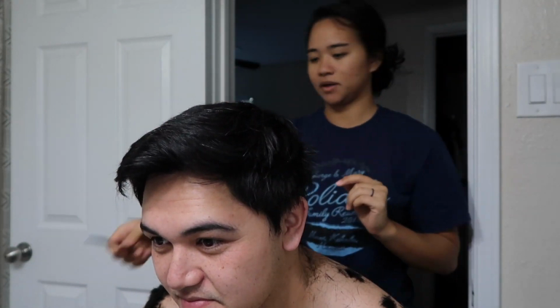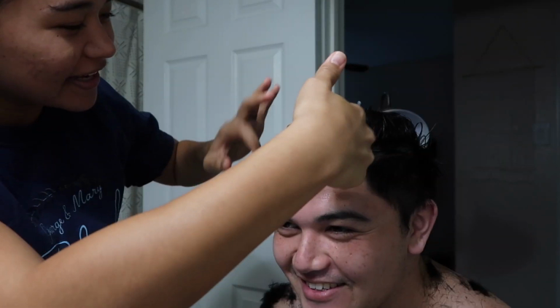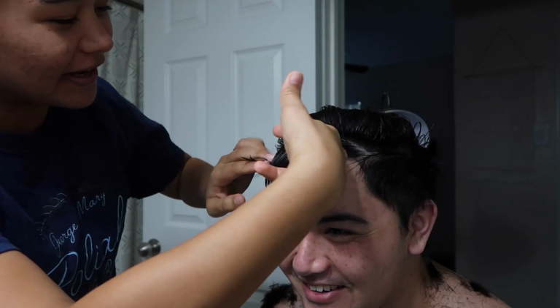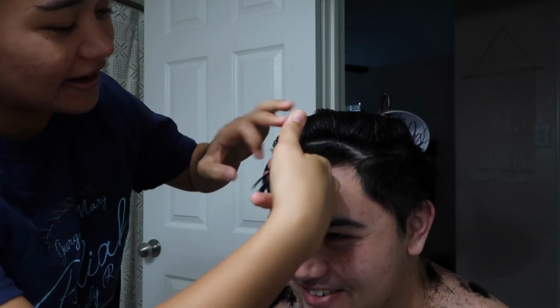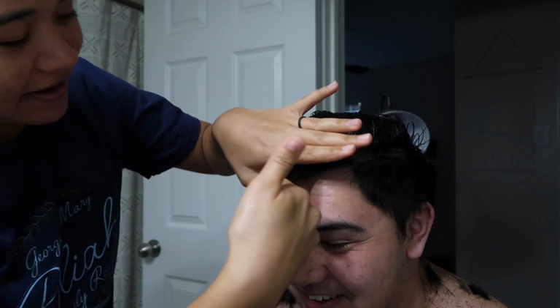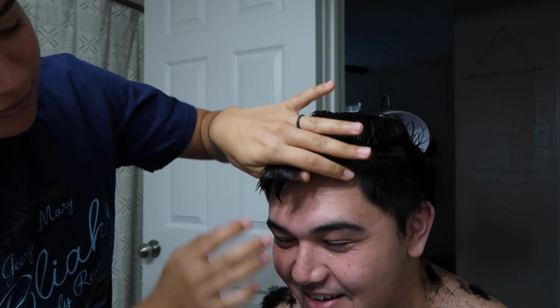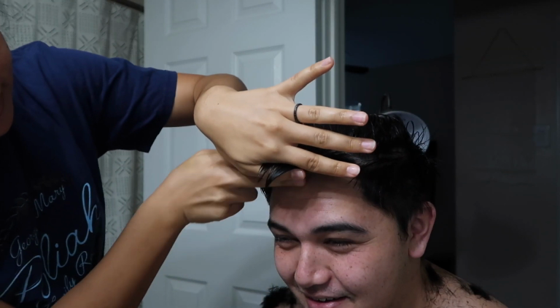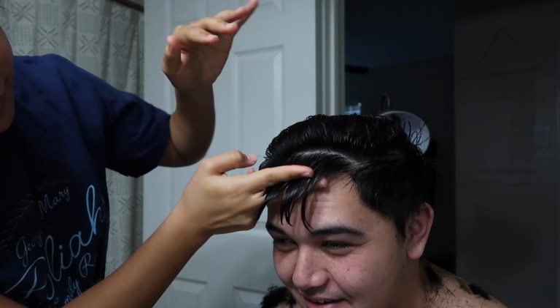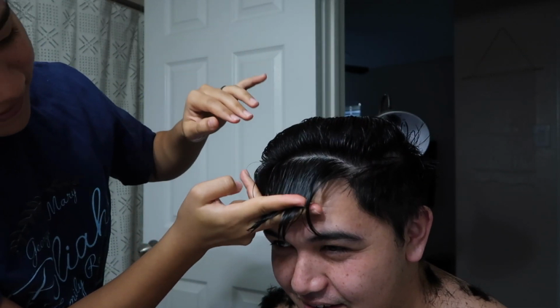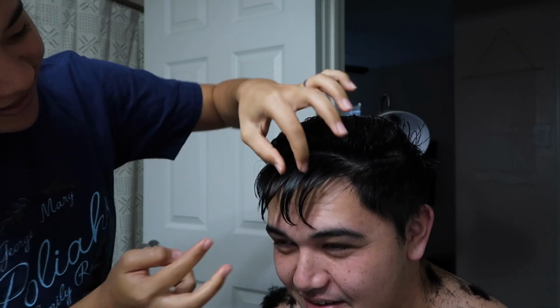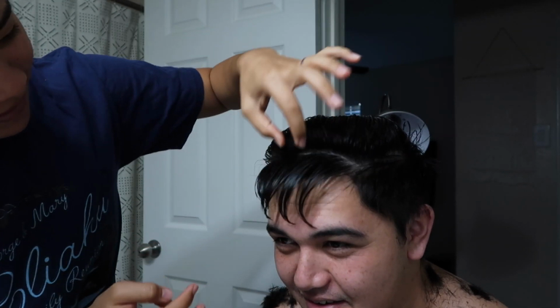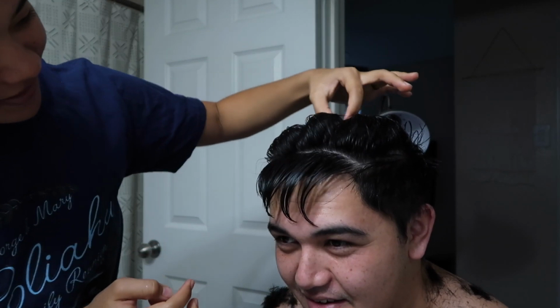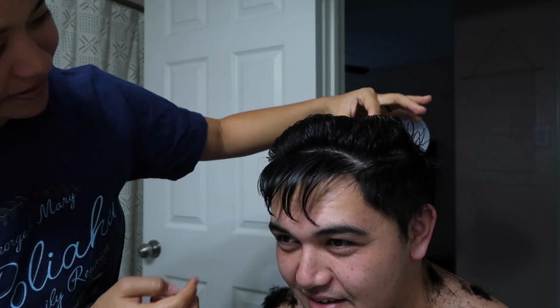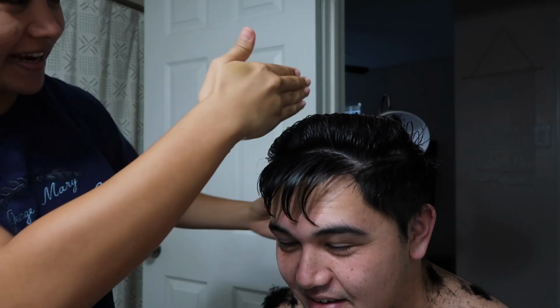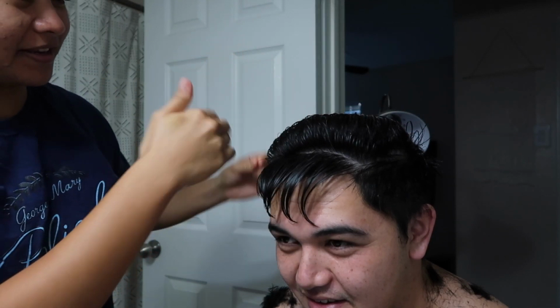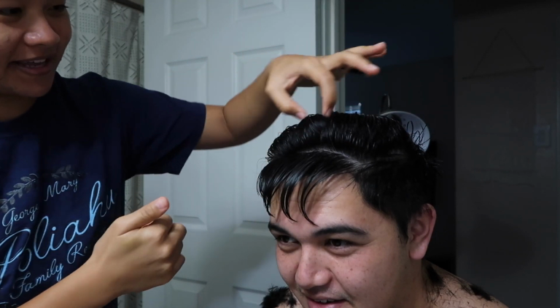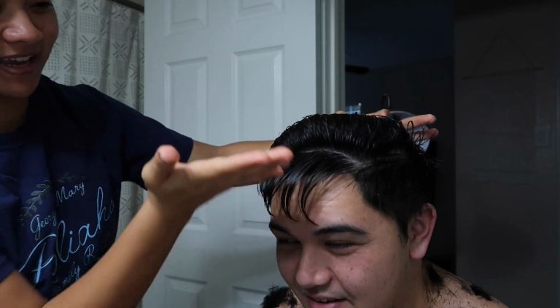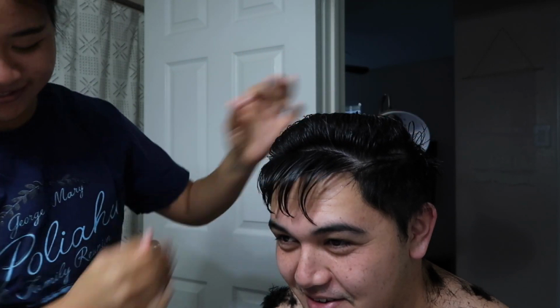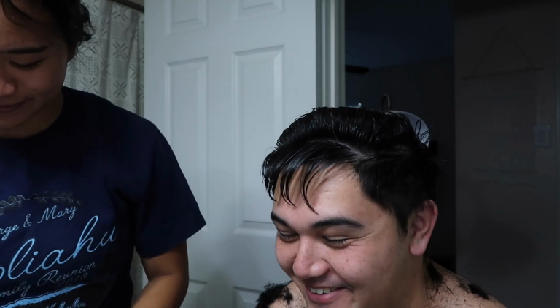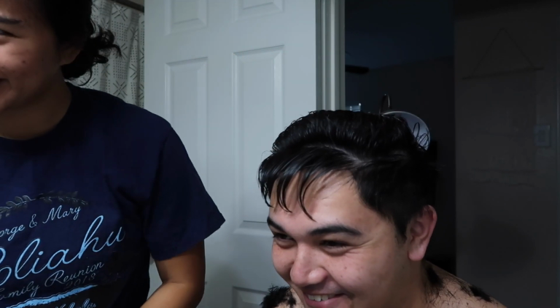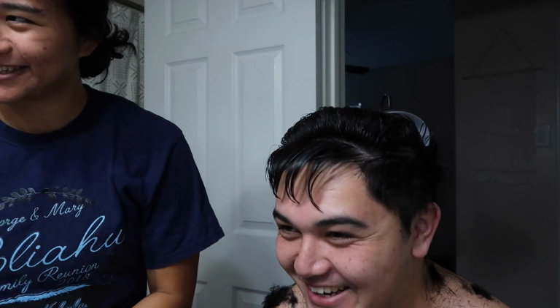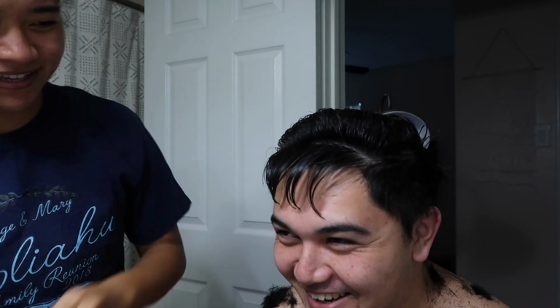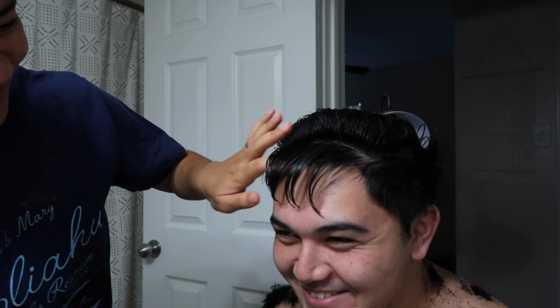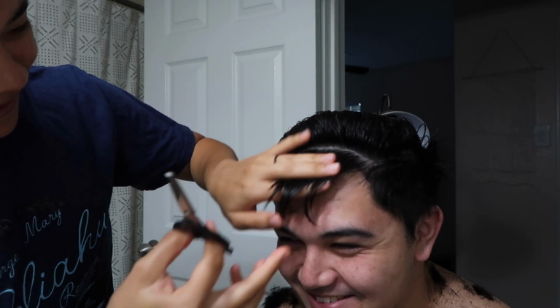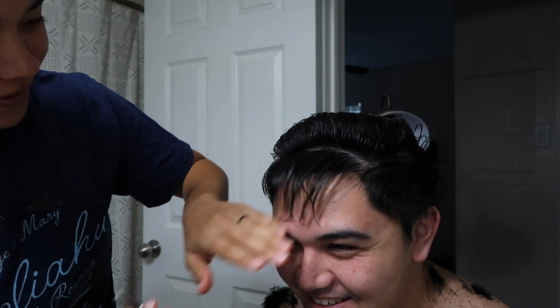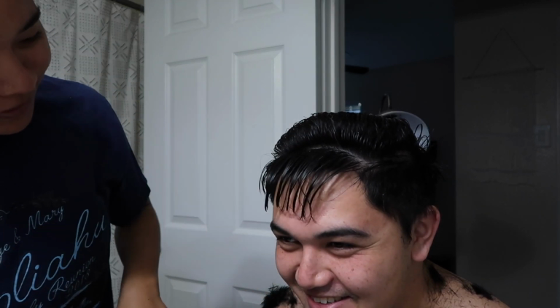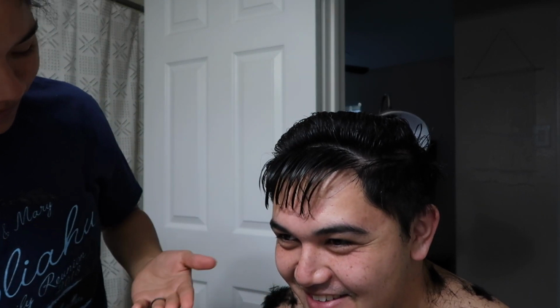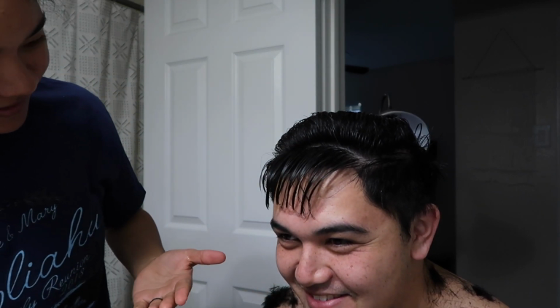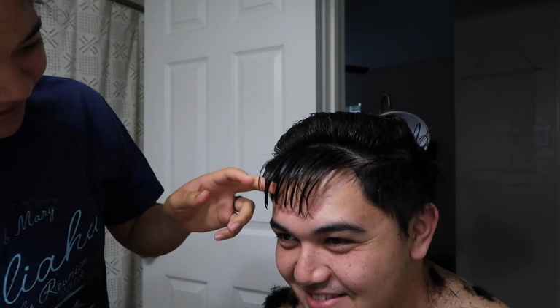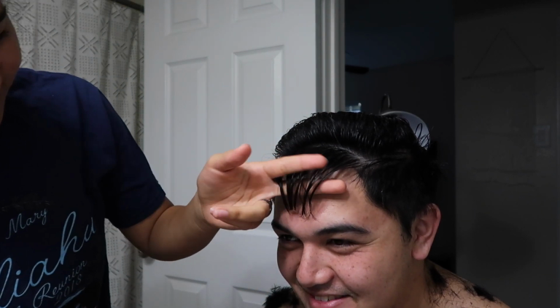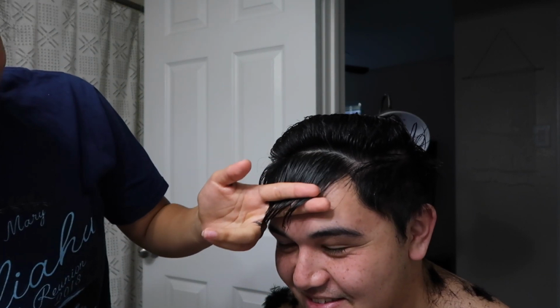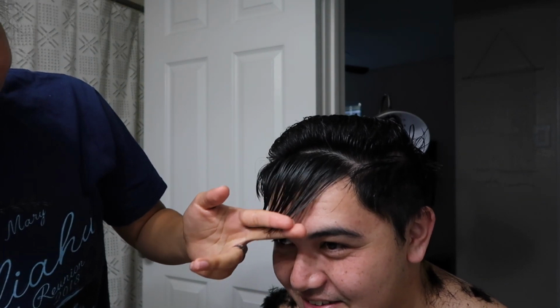Okay, I have to go by the length in the front, and then I go by the length in the middle, and then I can use this and this to determine the length of how short you want it. How short do you want it? I don't know.